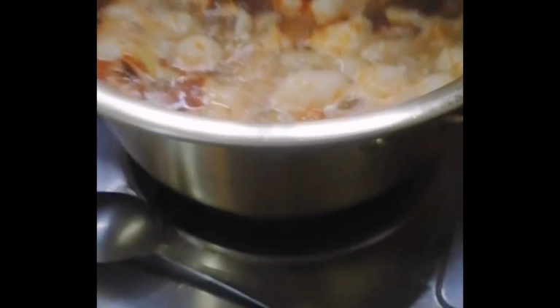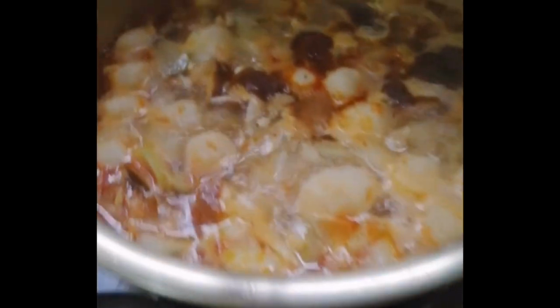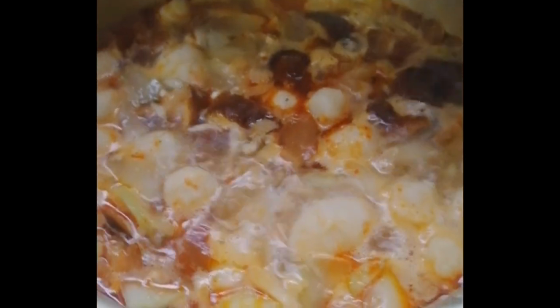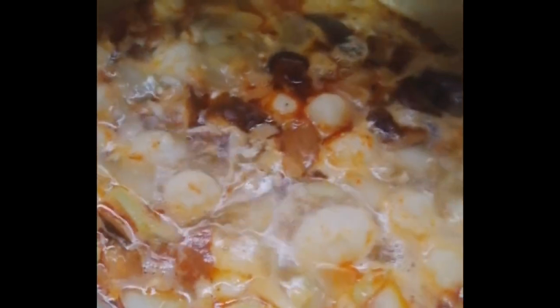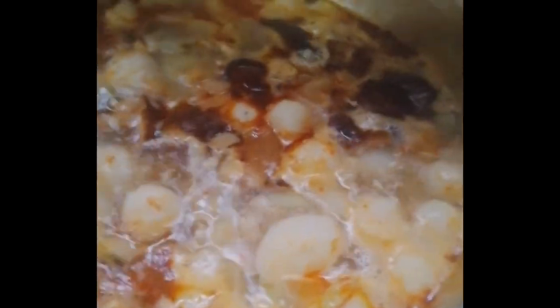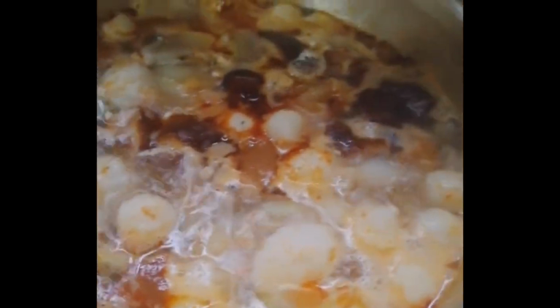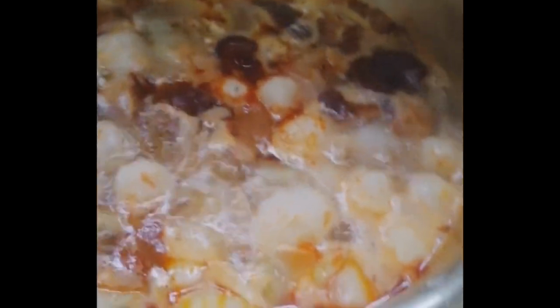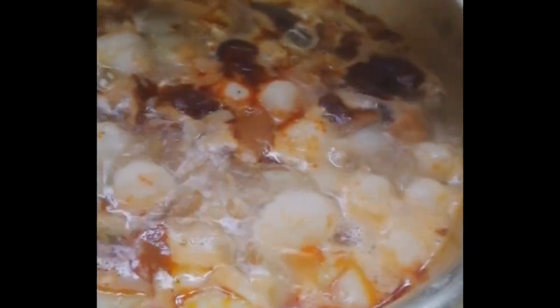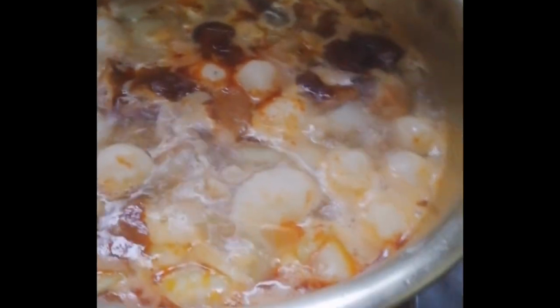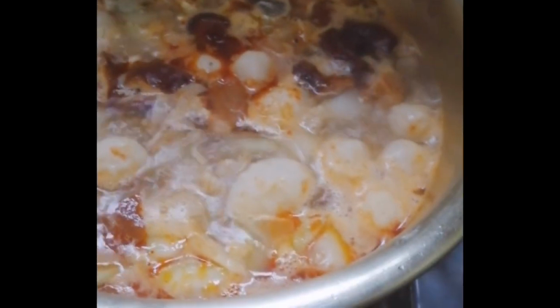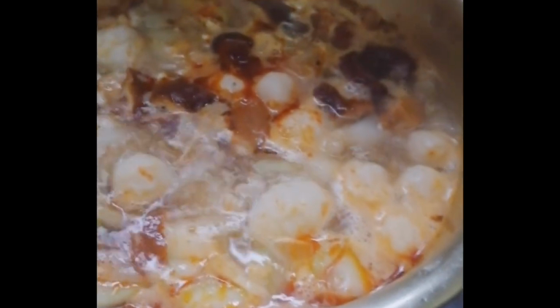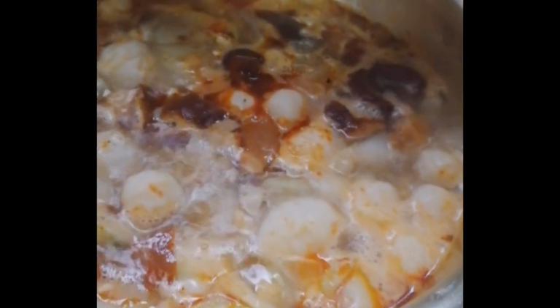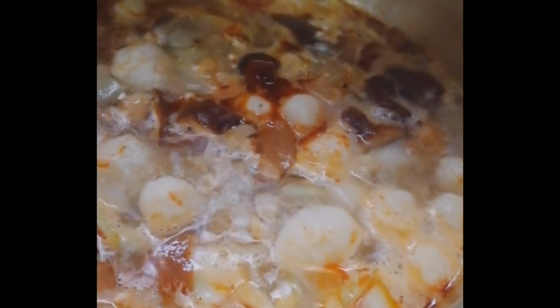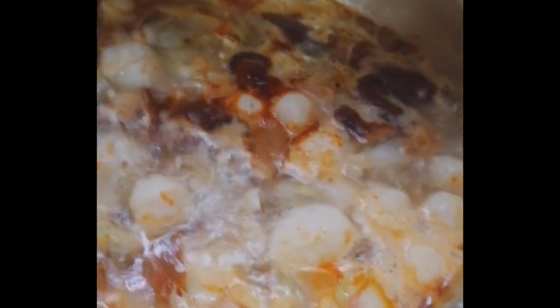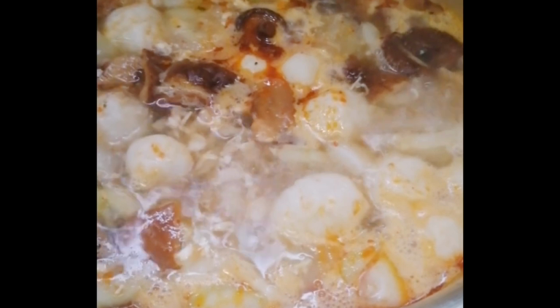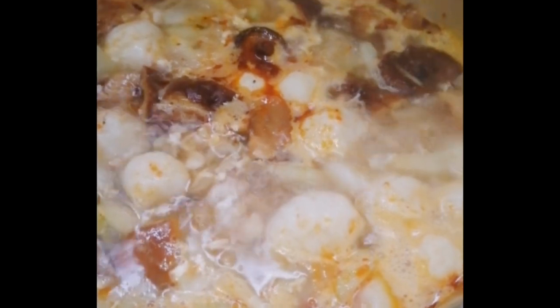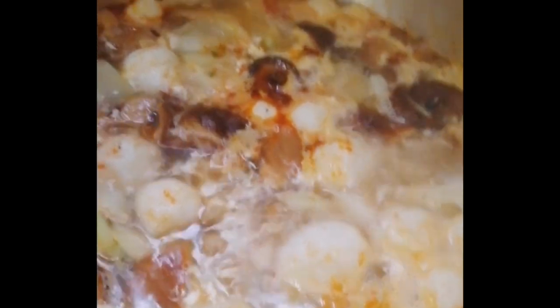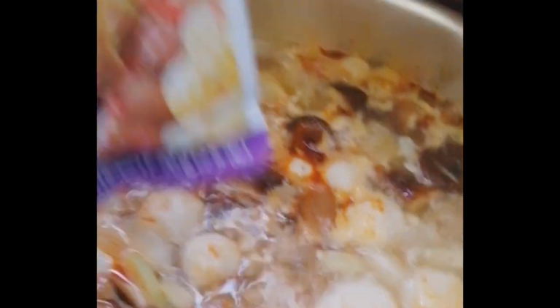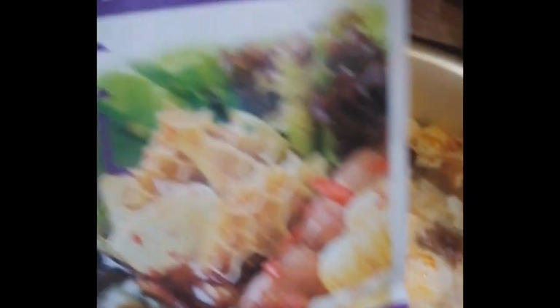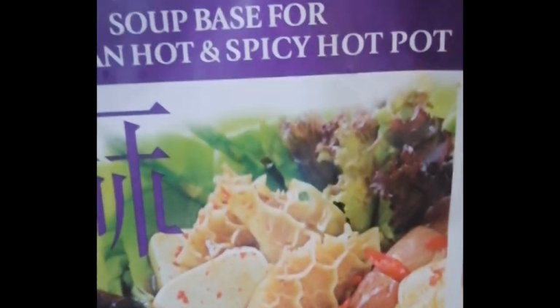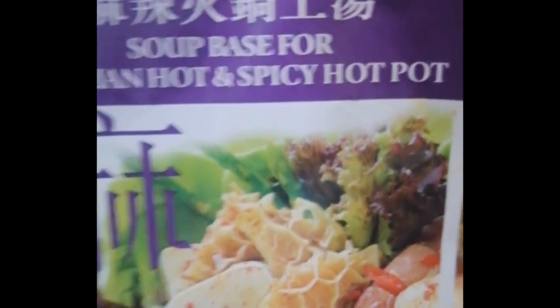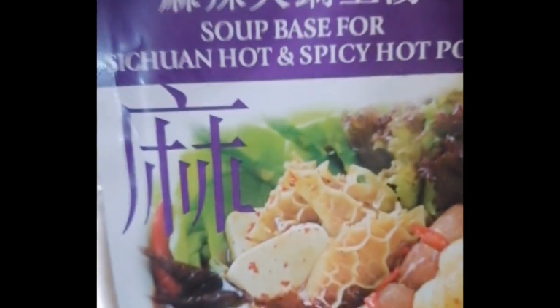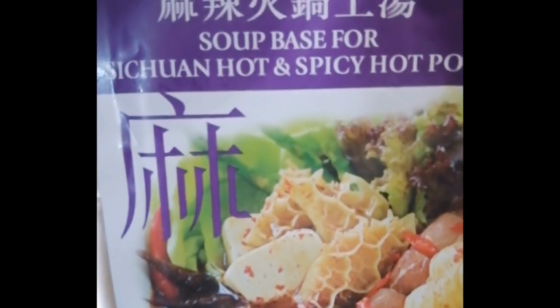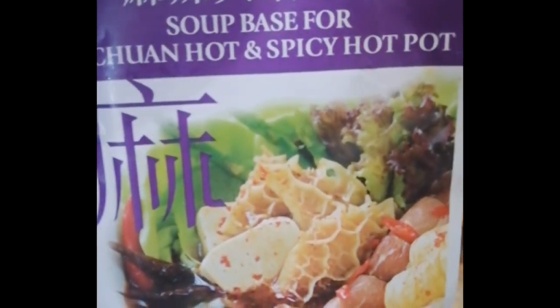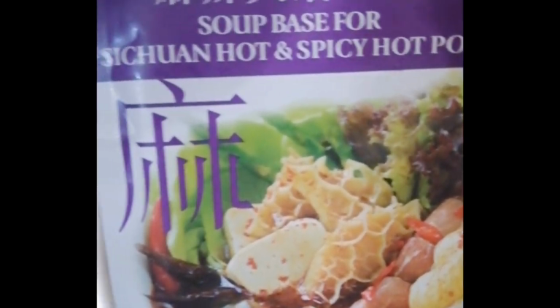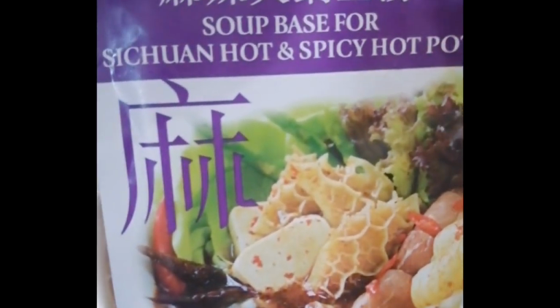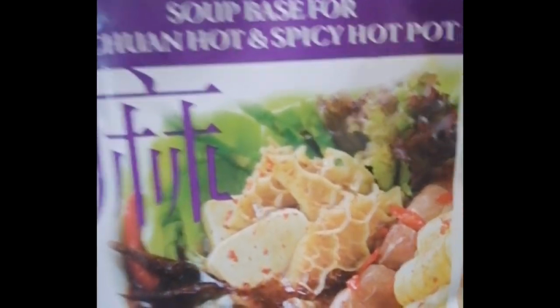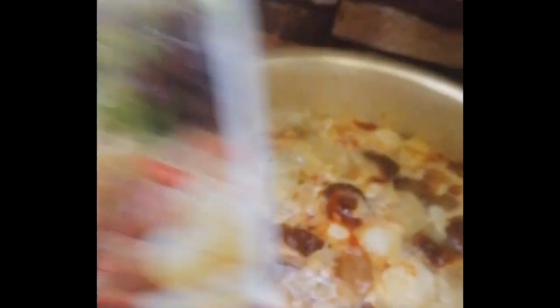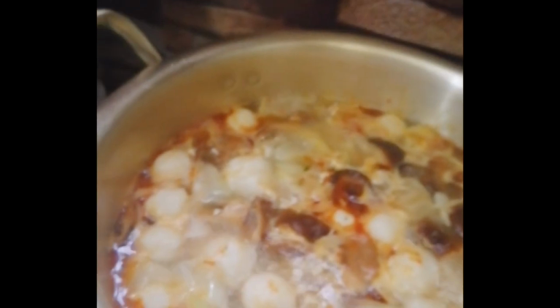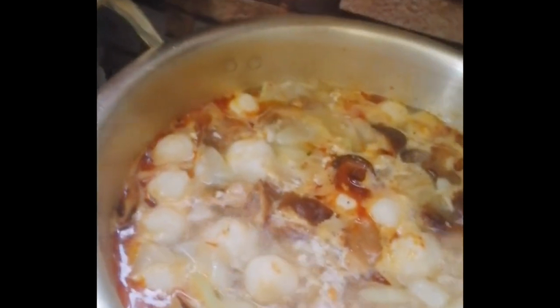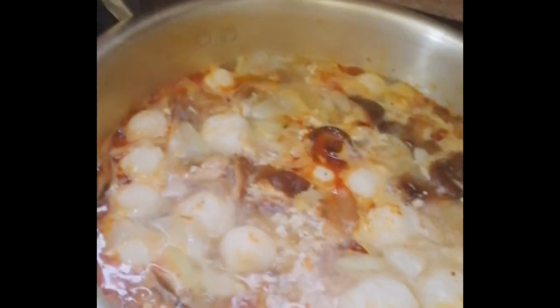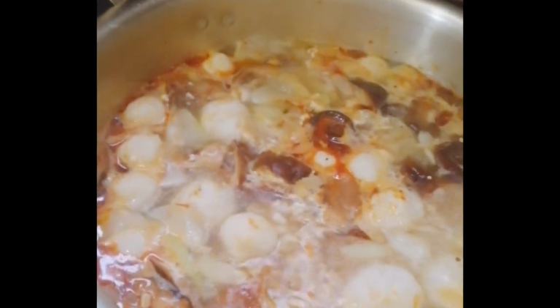Let's cook hot pot. Ito lang naman ang secret dyan. Soup-based for Sichuan. Napaka-ang-man niya.